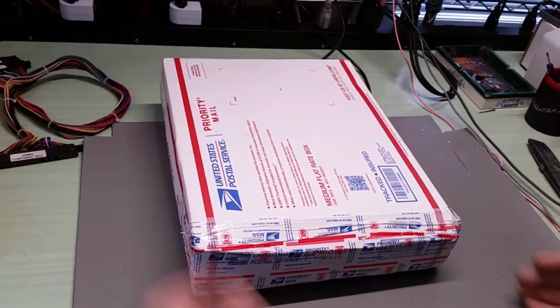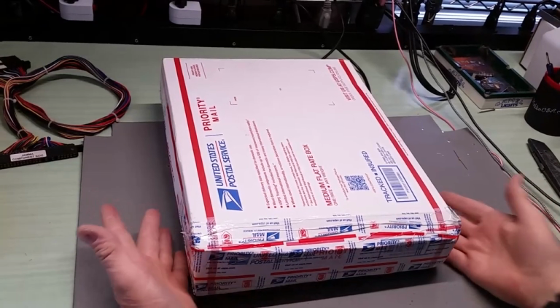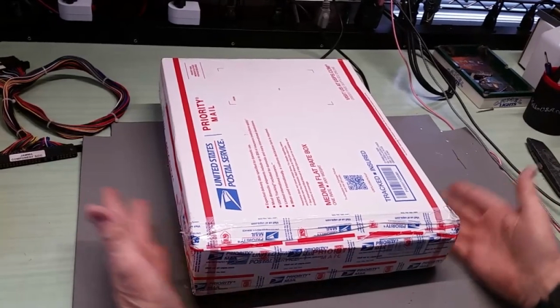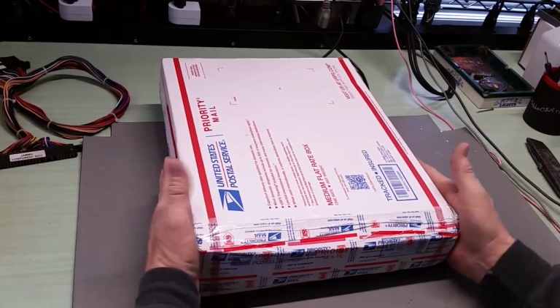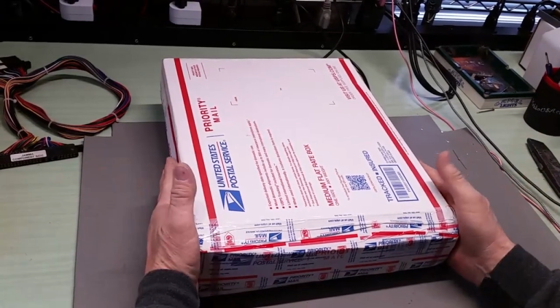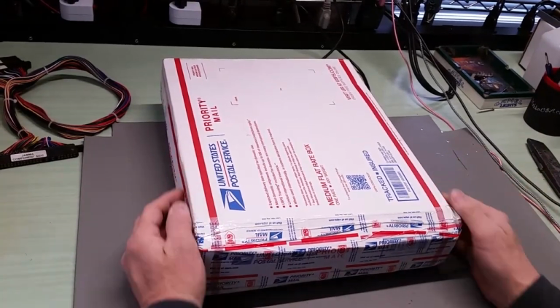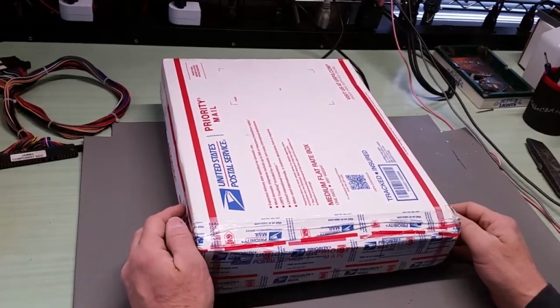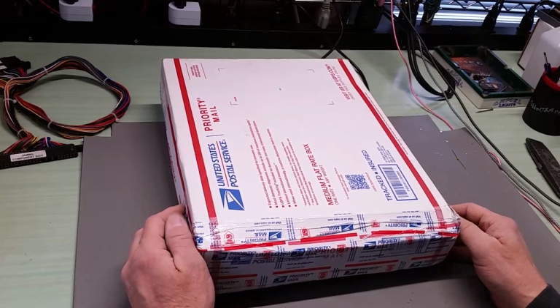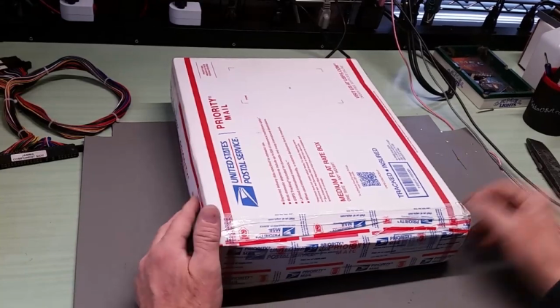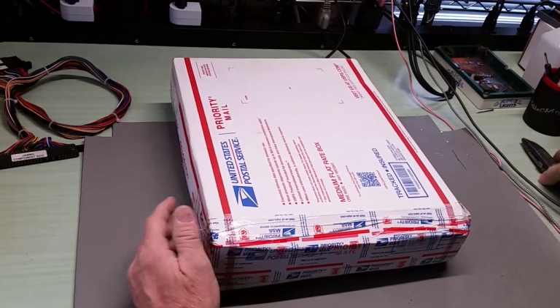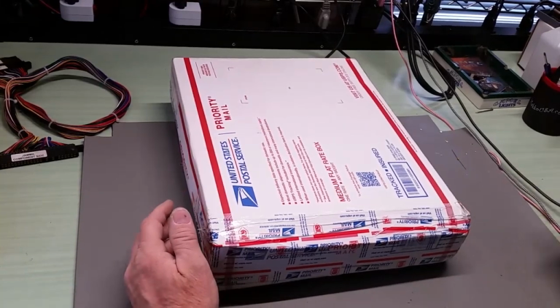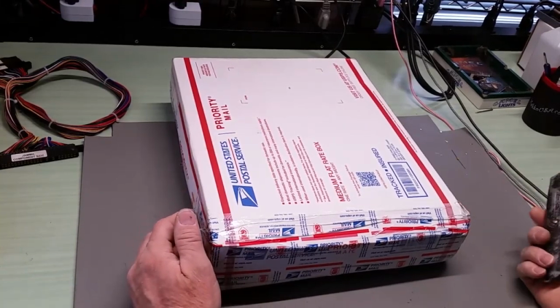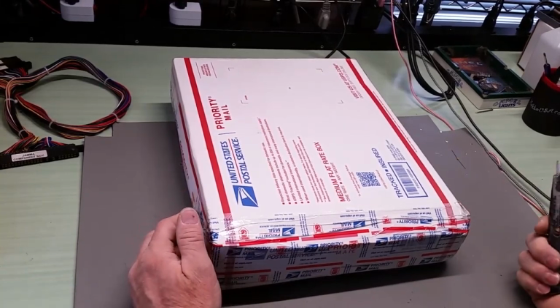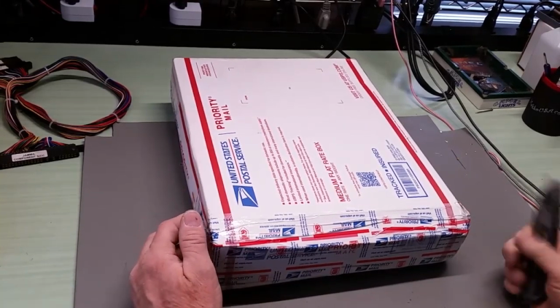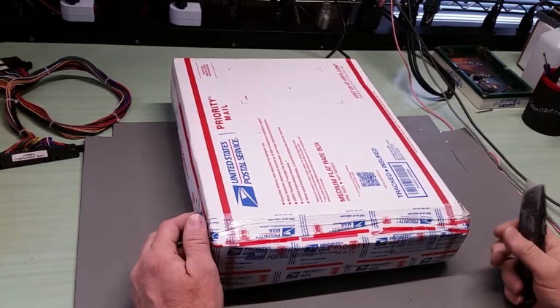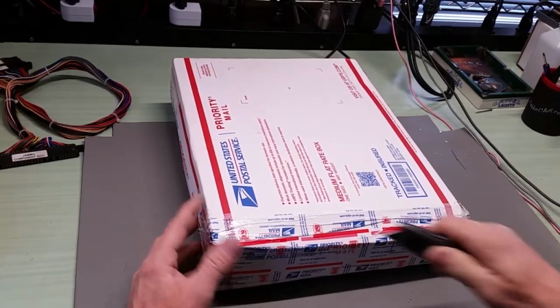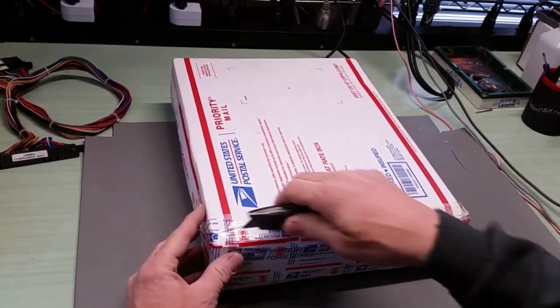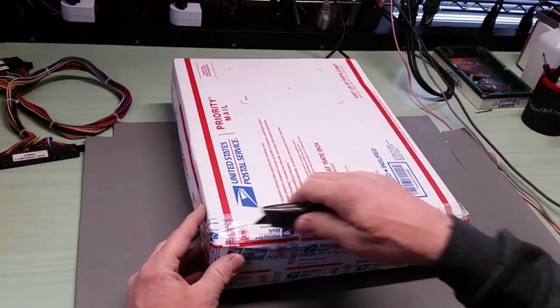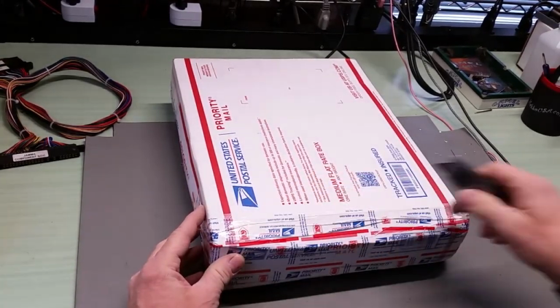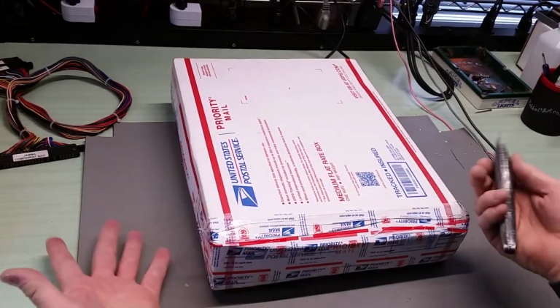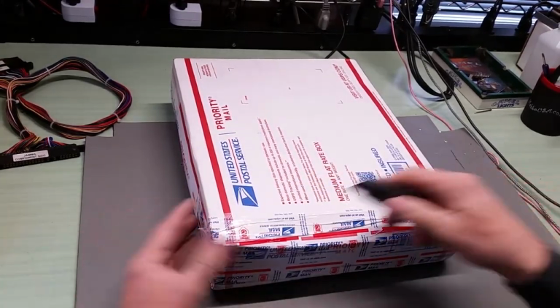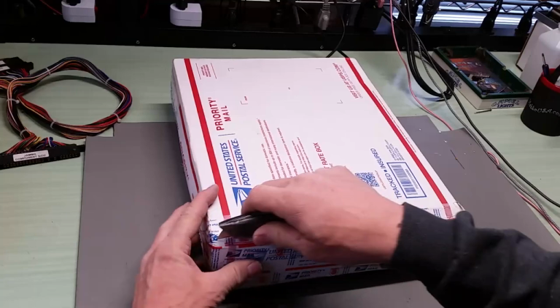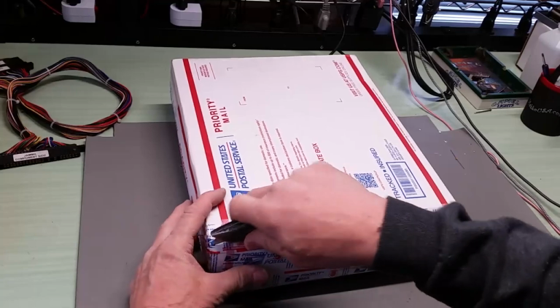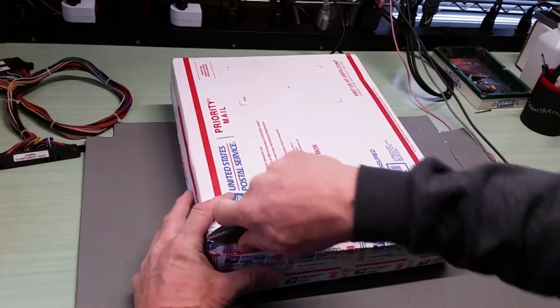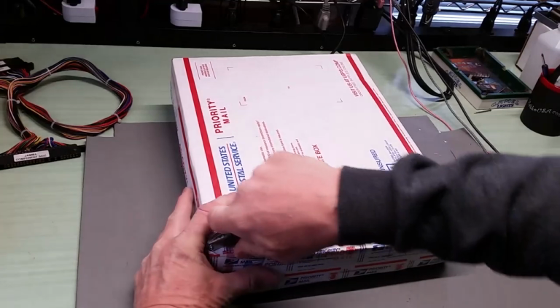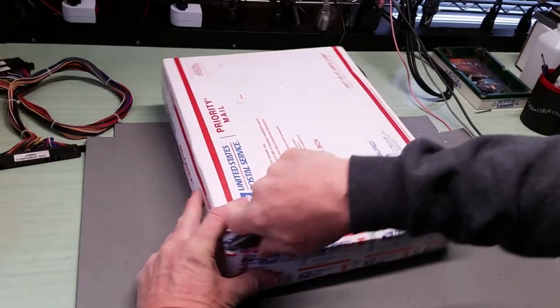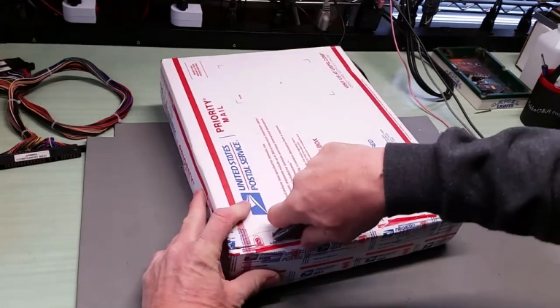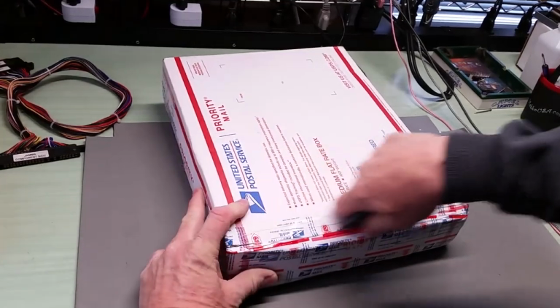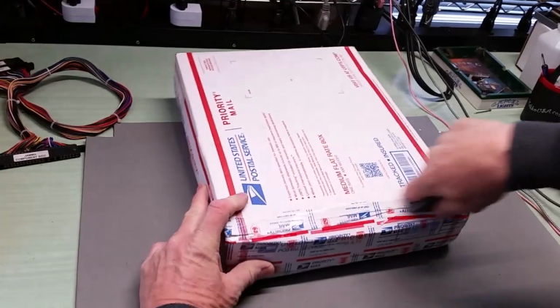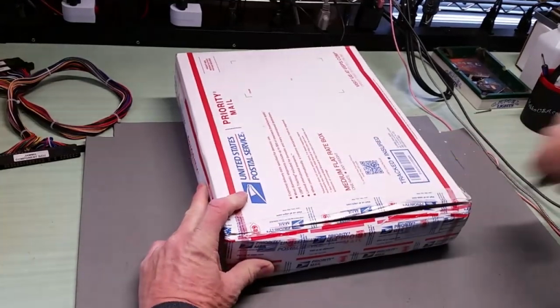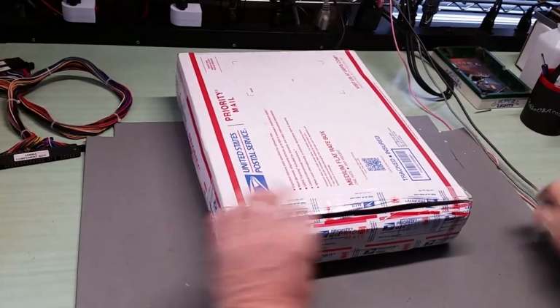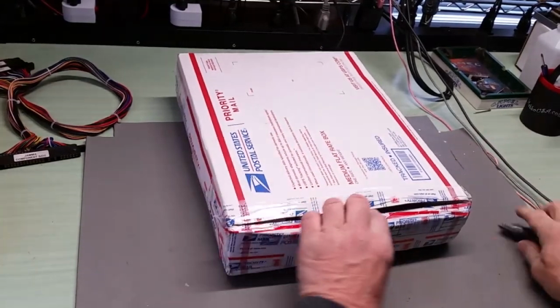Hello everybody. I've got a new box in today. I'm not sure what it is - it just came in for repair. So let's open it up and see what we got.